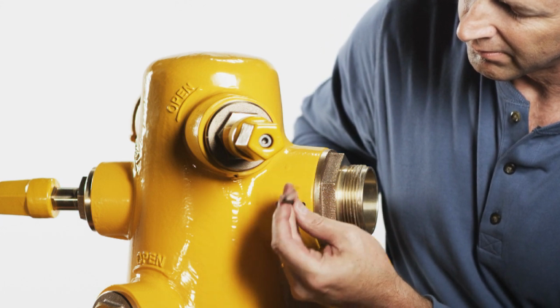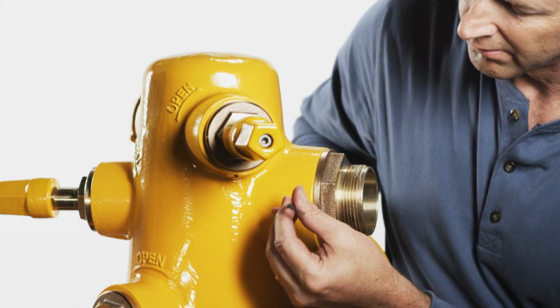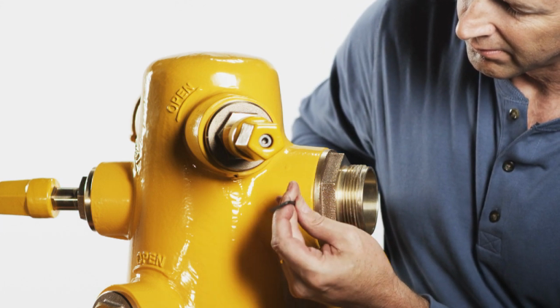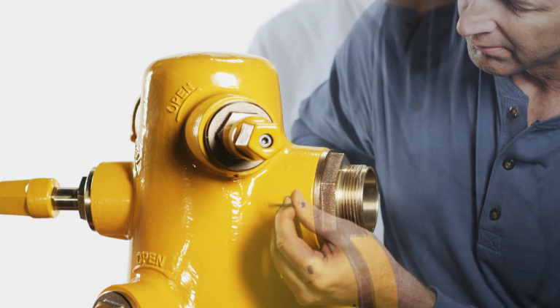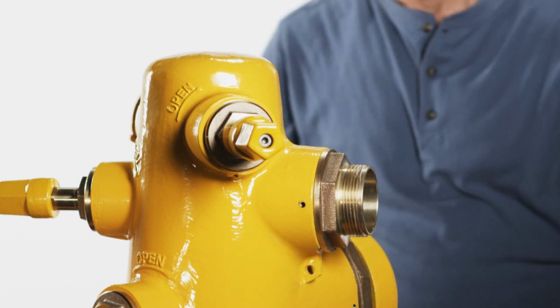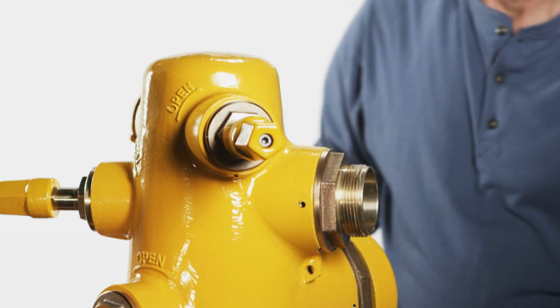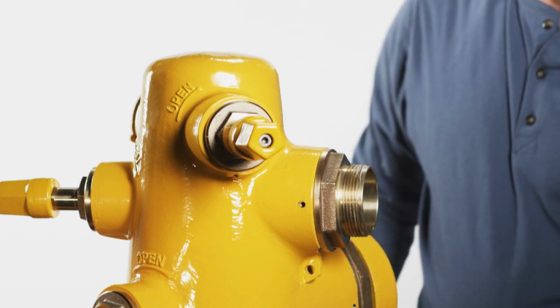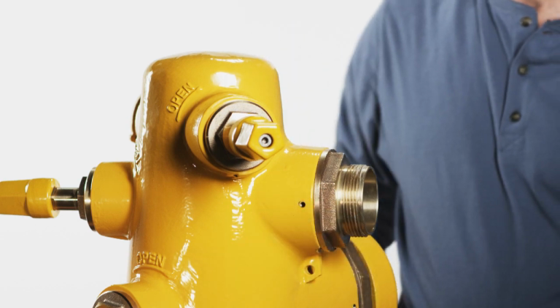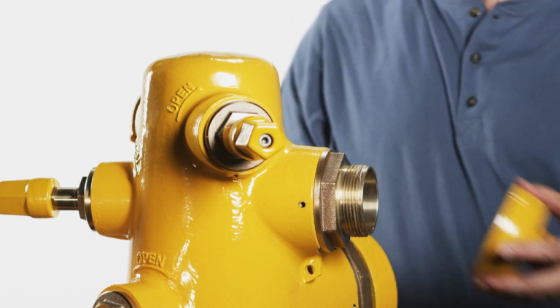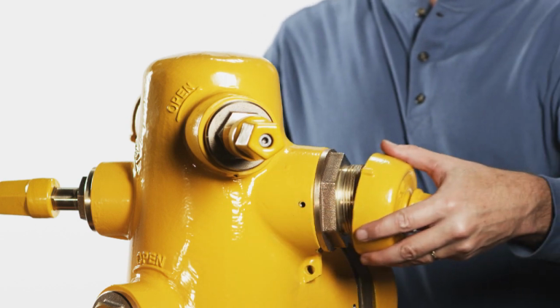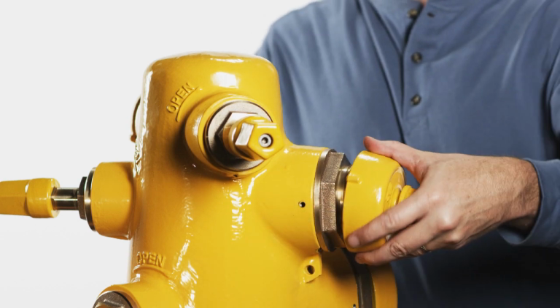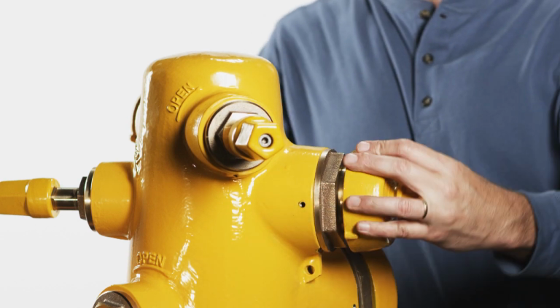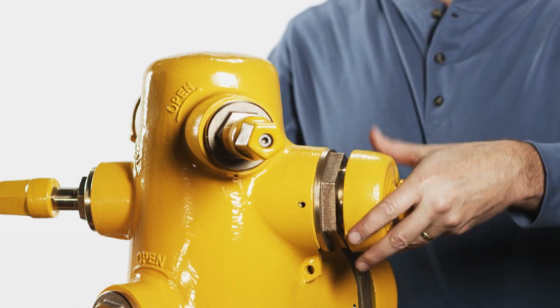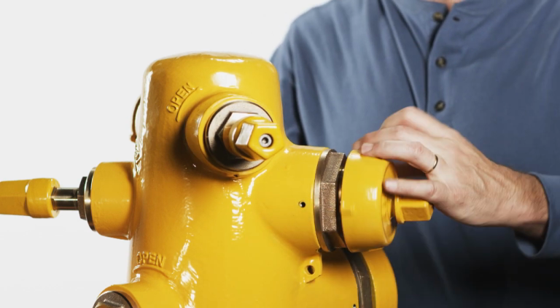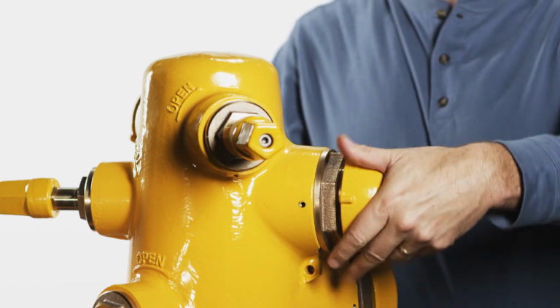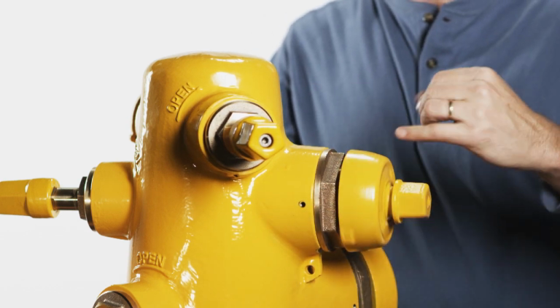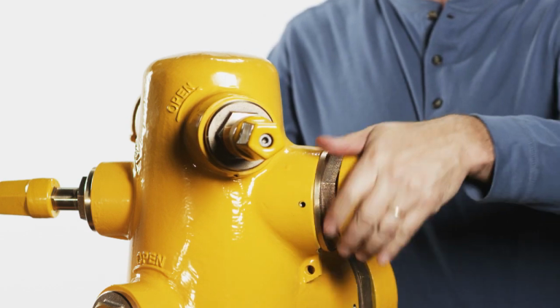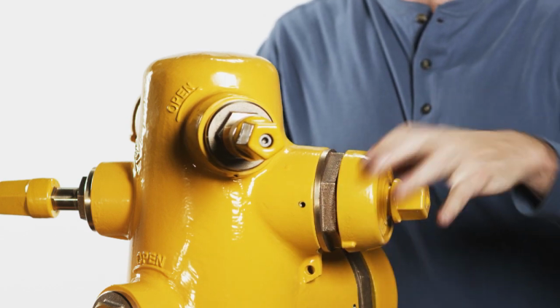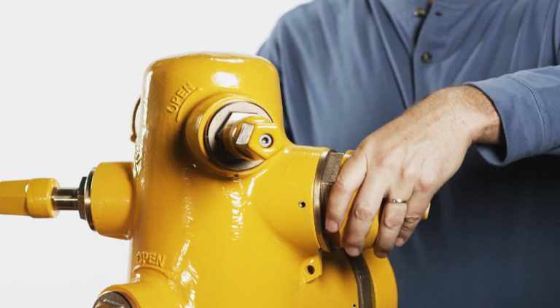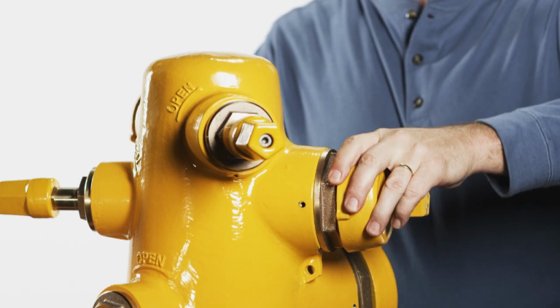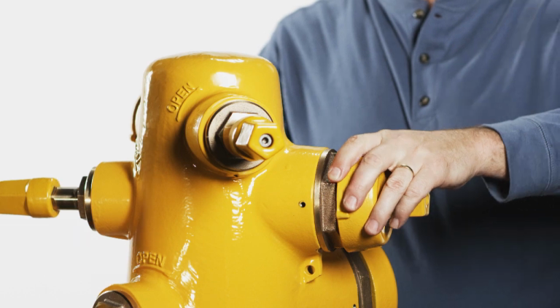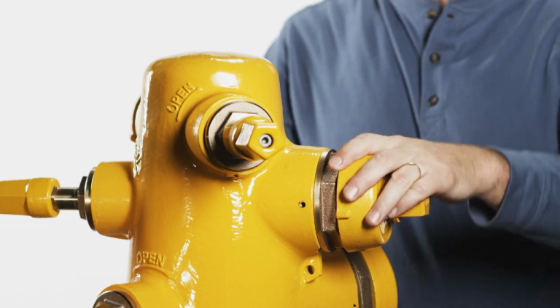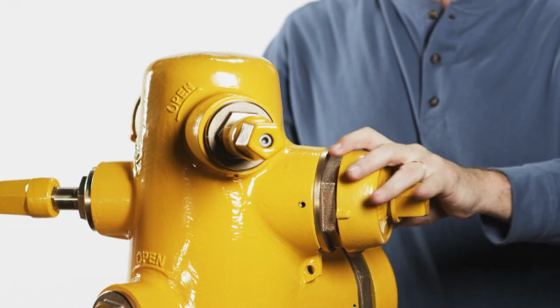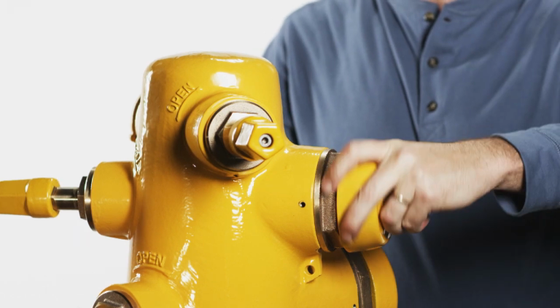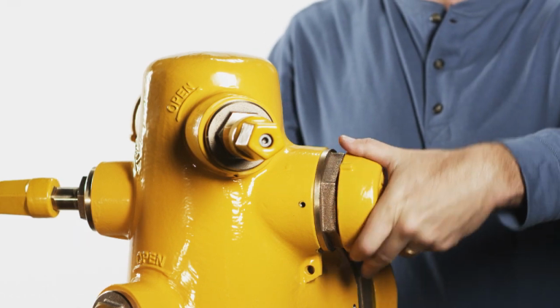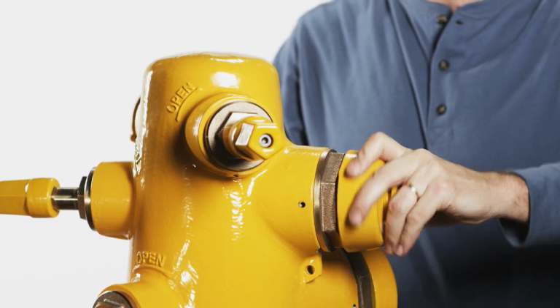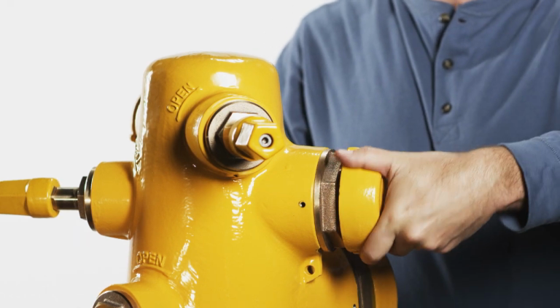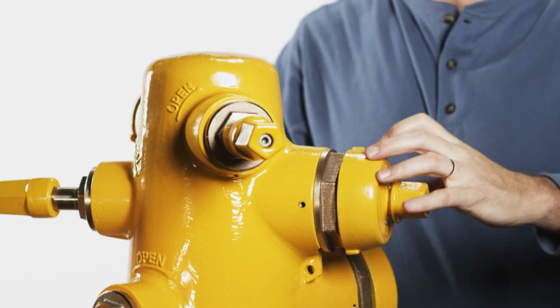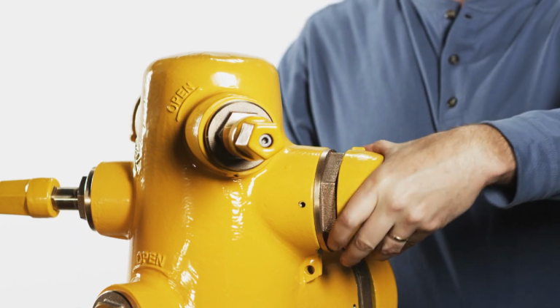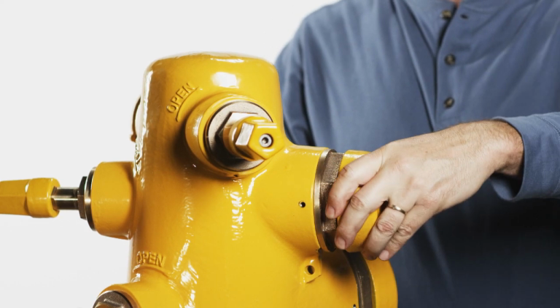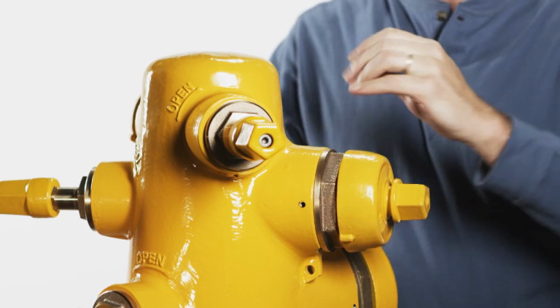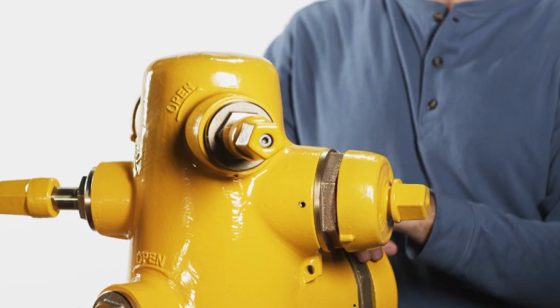Verify that the cap has been secured. Verify that all outlets have been fully closed. Once the hydrant has been completely reassembled, turn on the water supply valve to check for leaks.